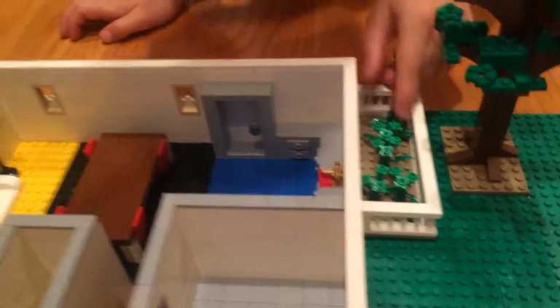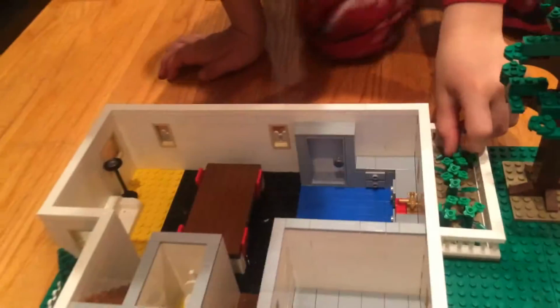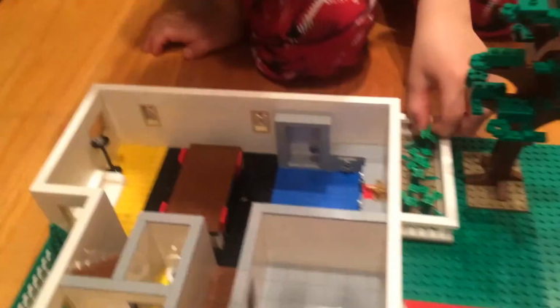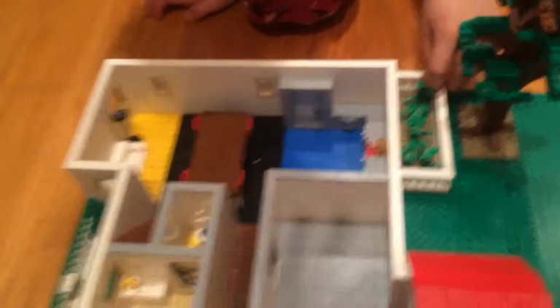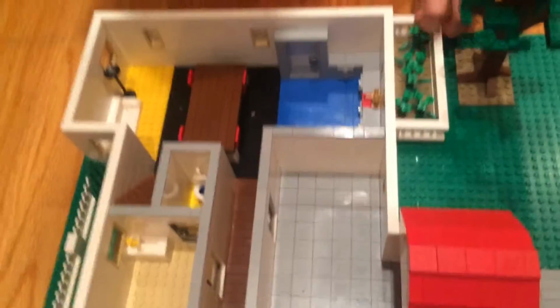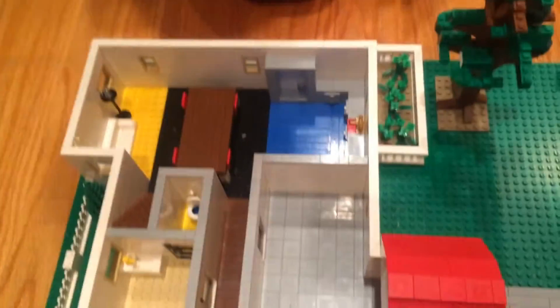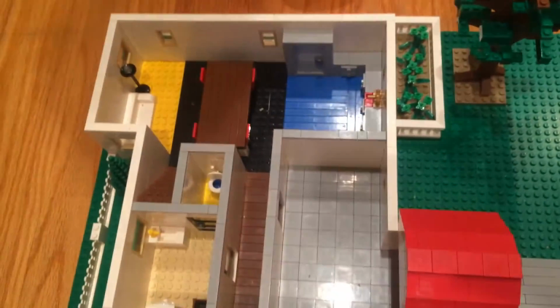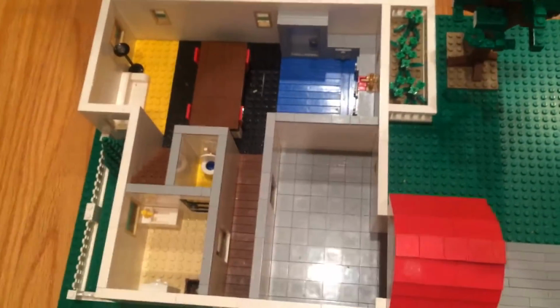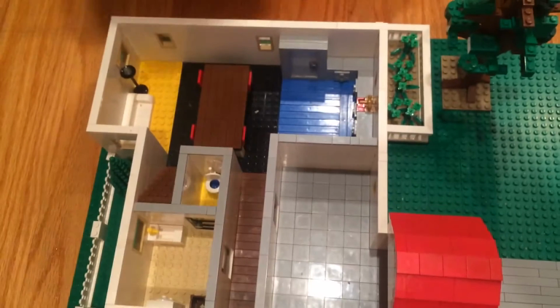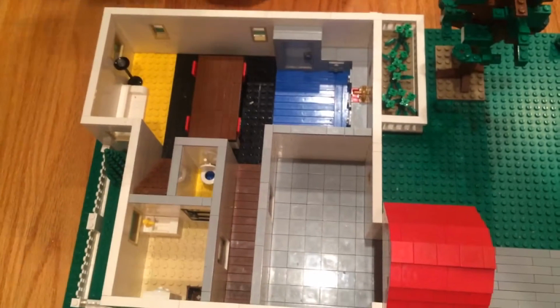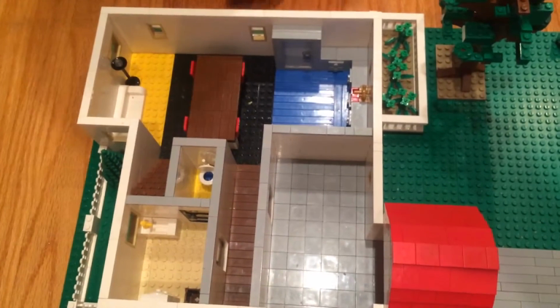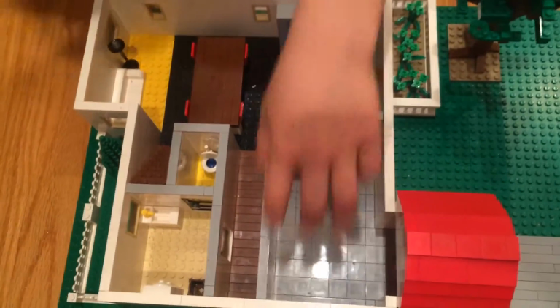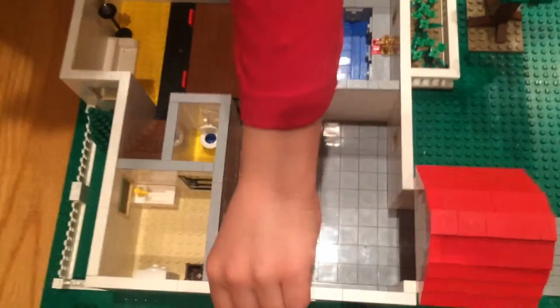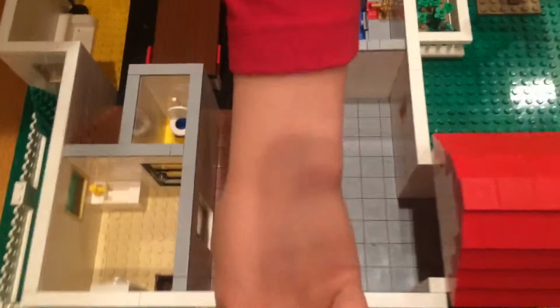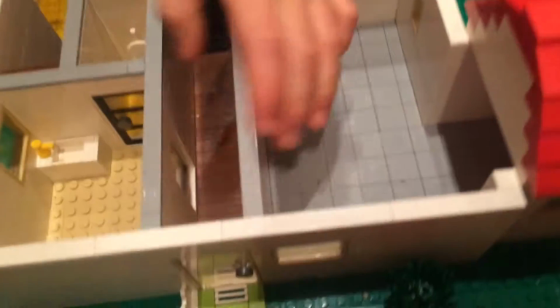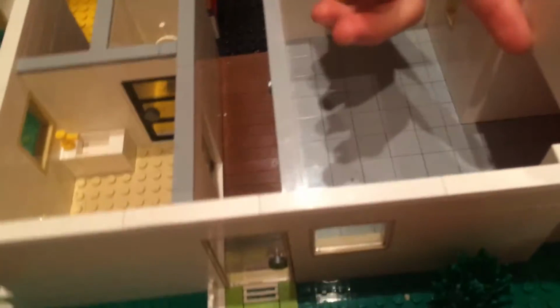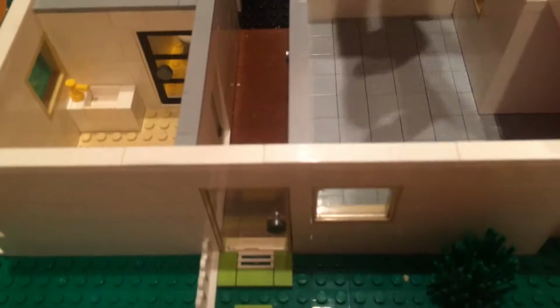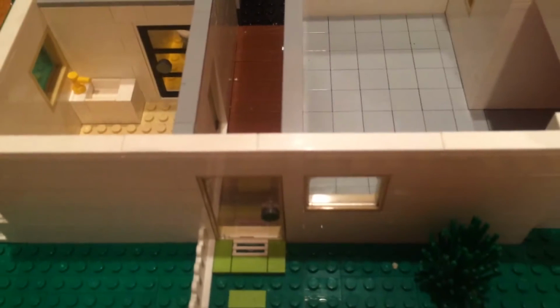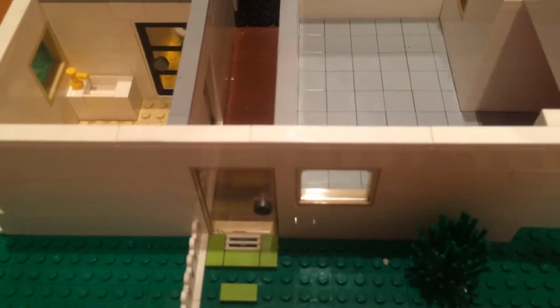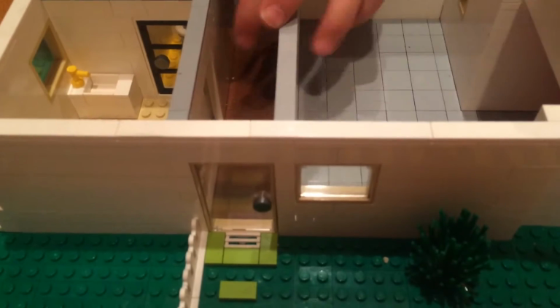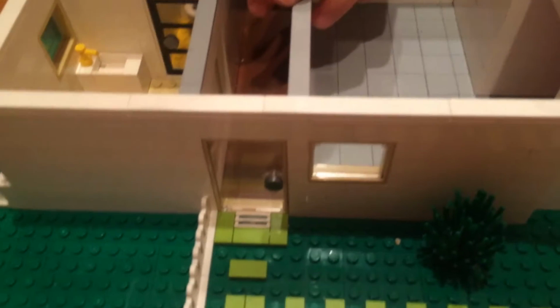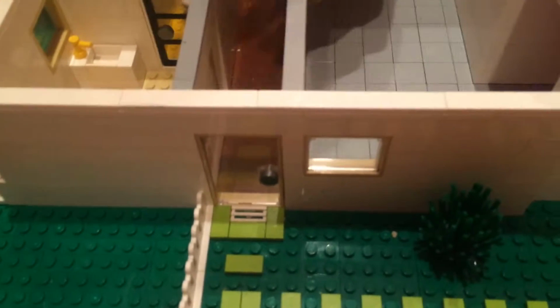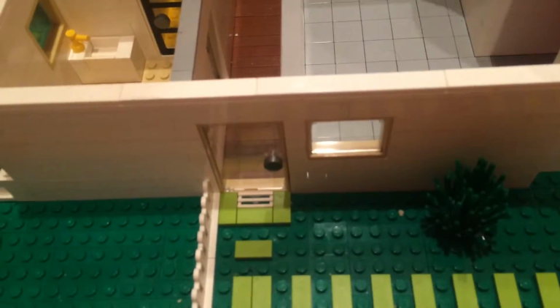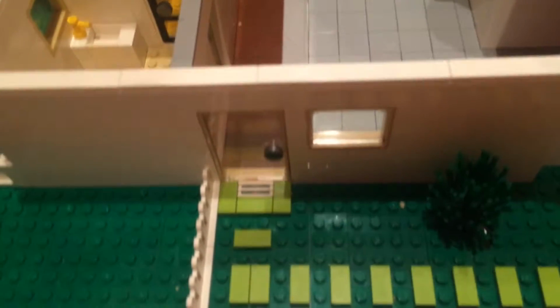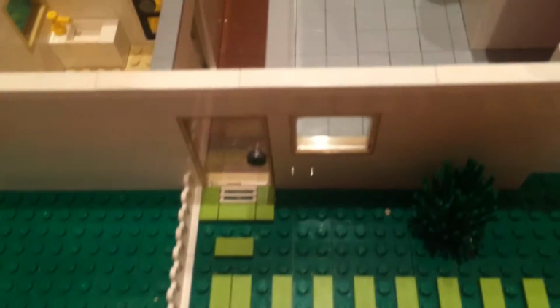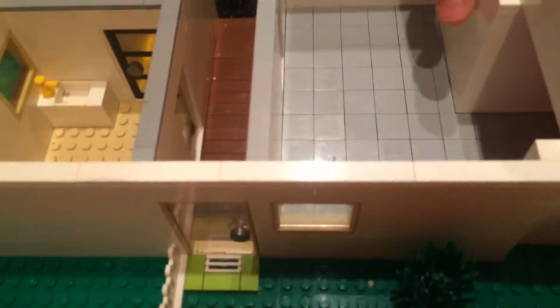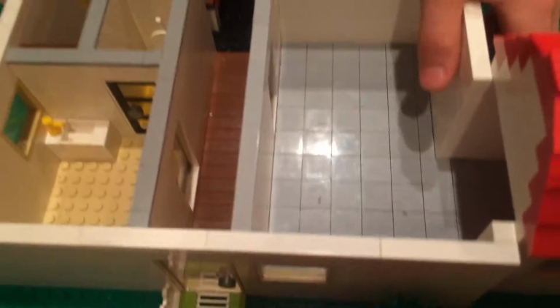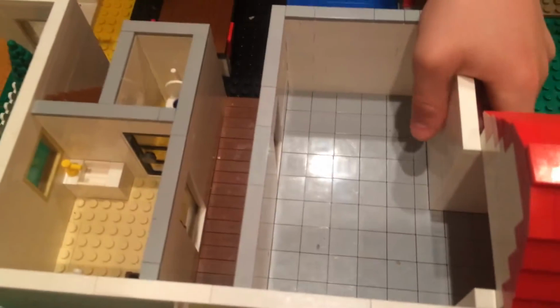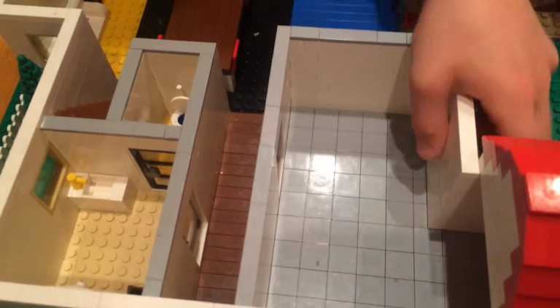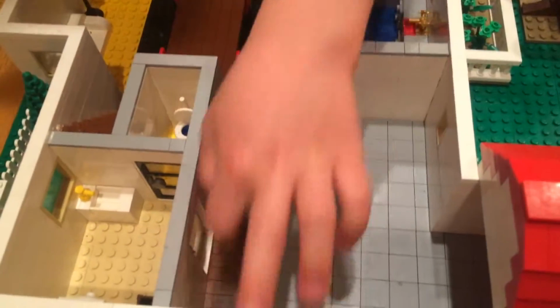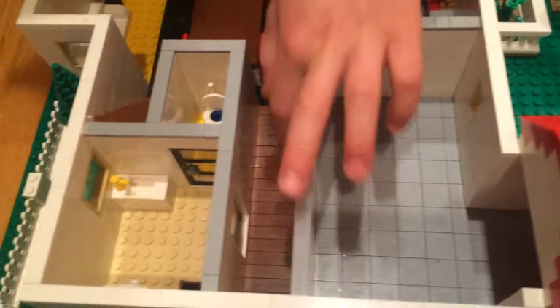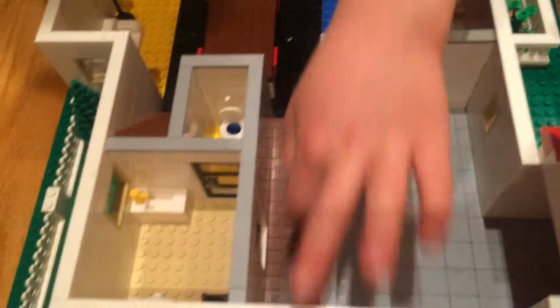The interior is packed with detail. You can see that I do have a front door over here instead of over there, but I think it looks fine because I didn't have enough space — it's taken up by the garage or the kitchen. Got the door here.